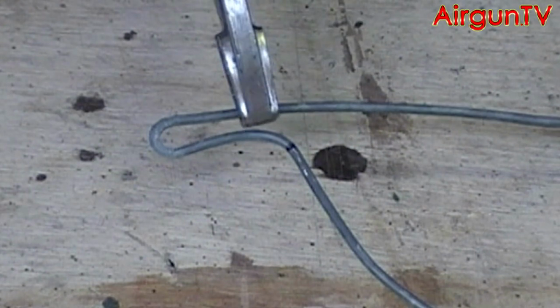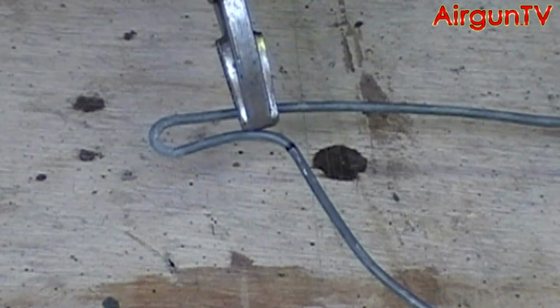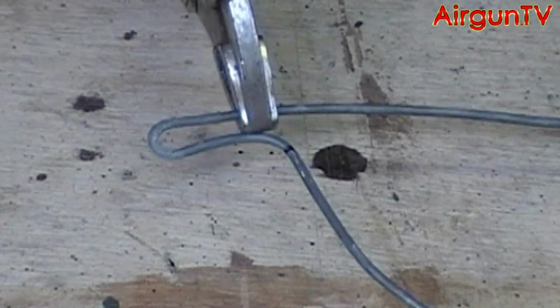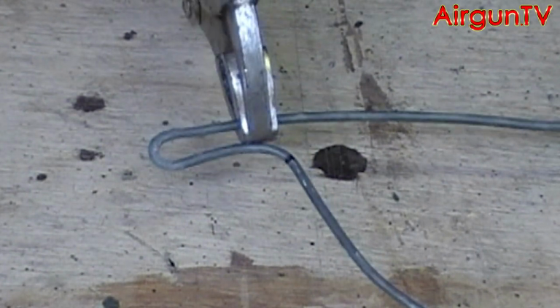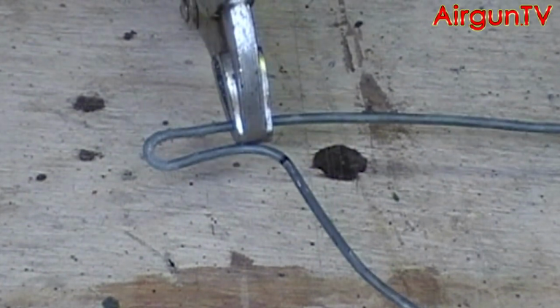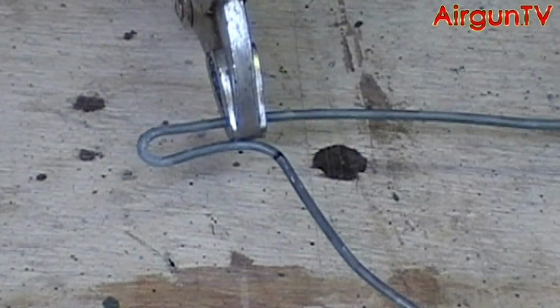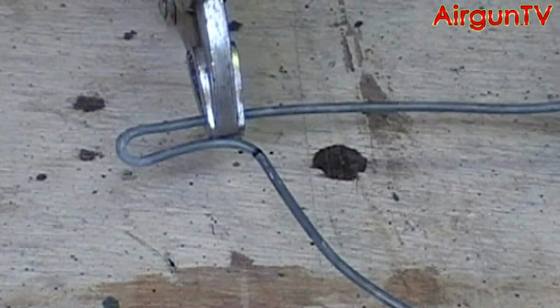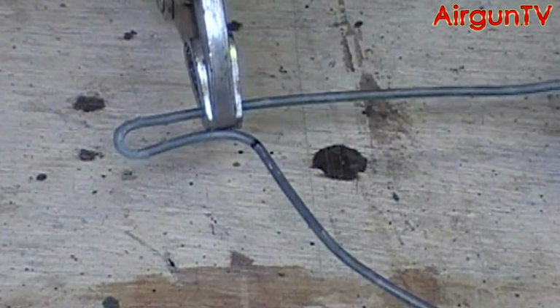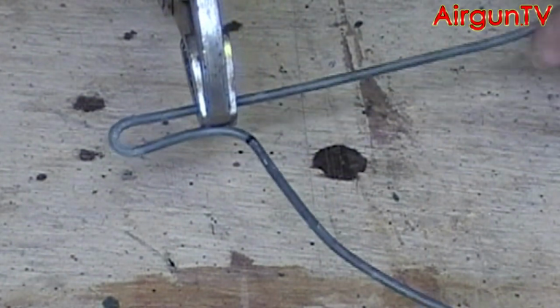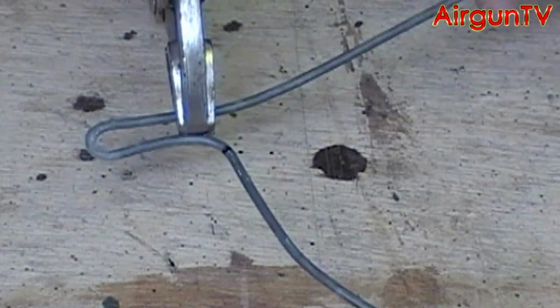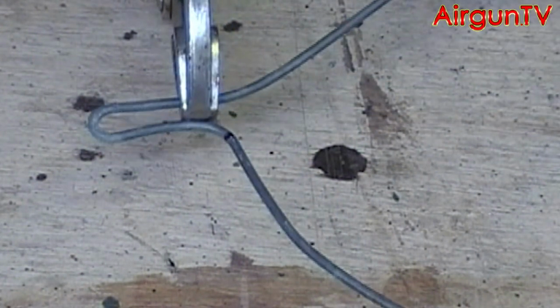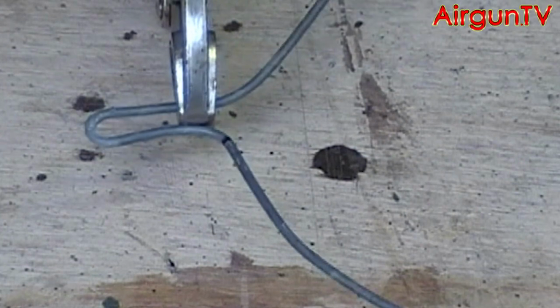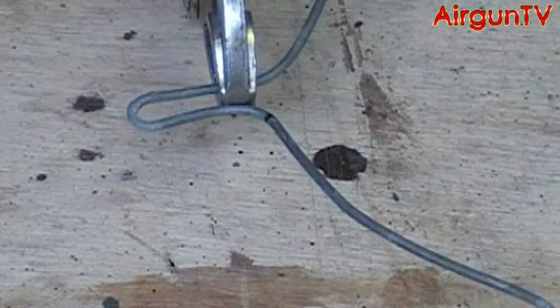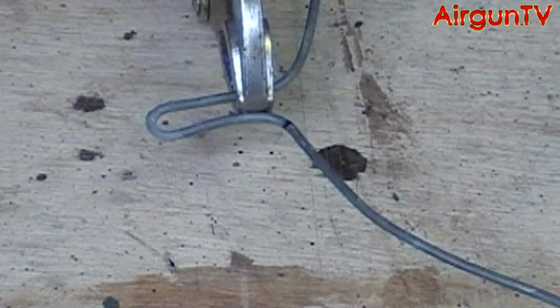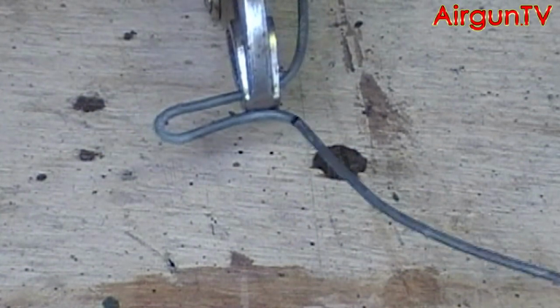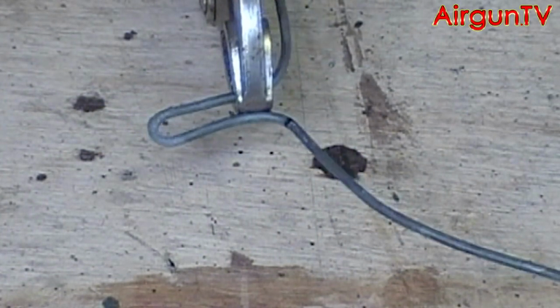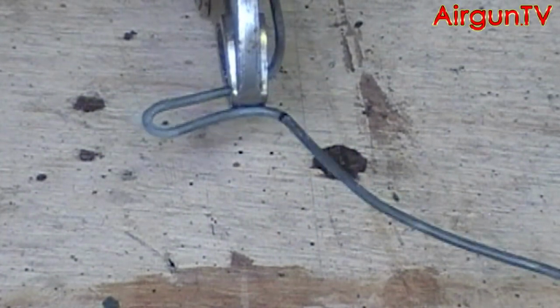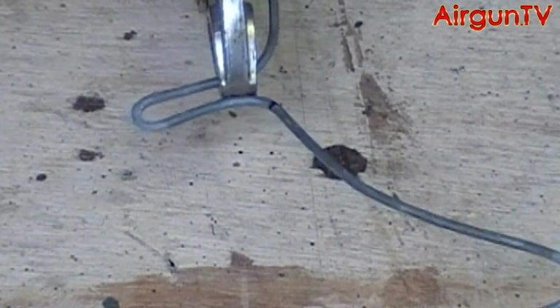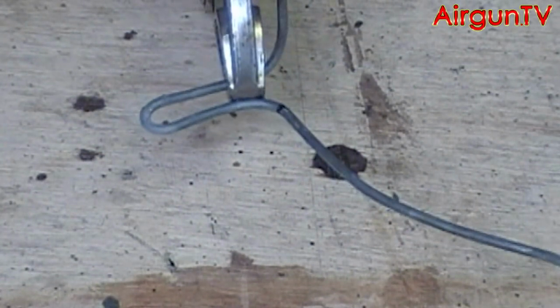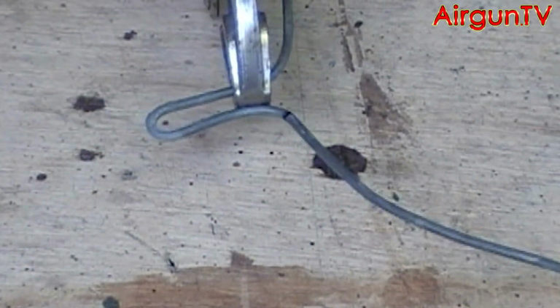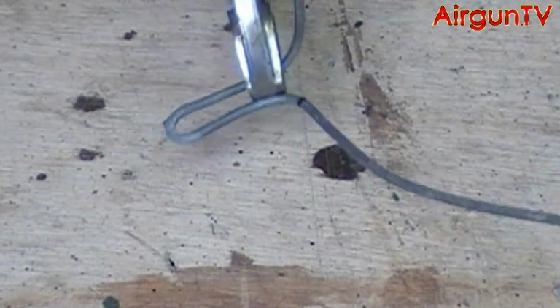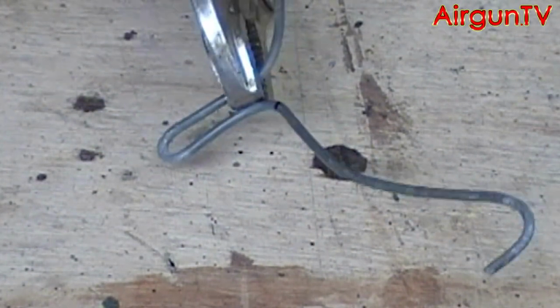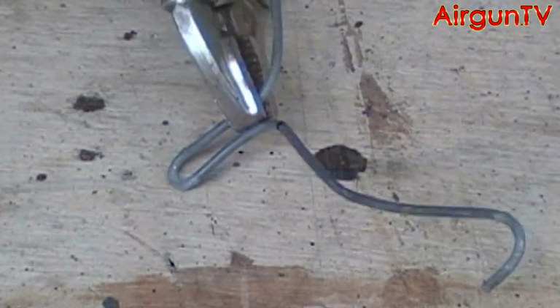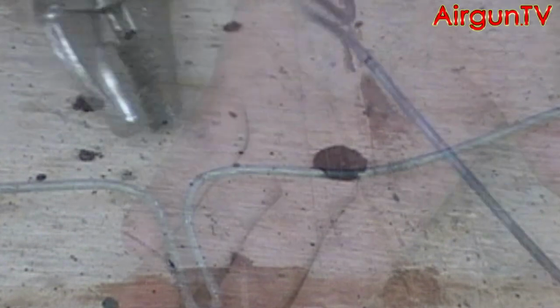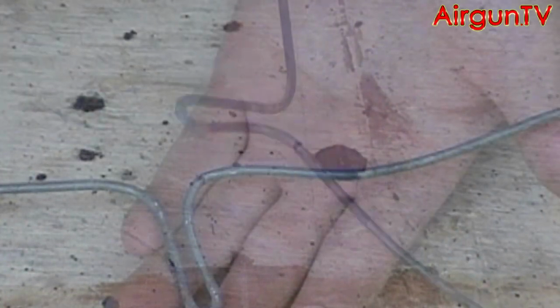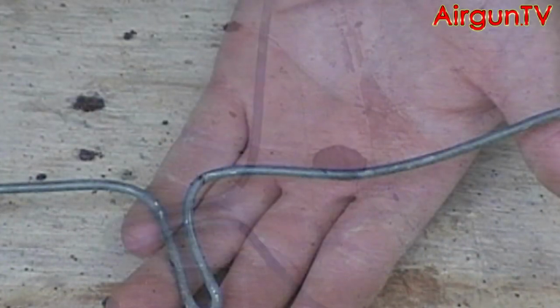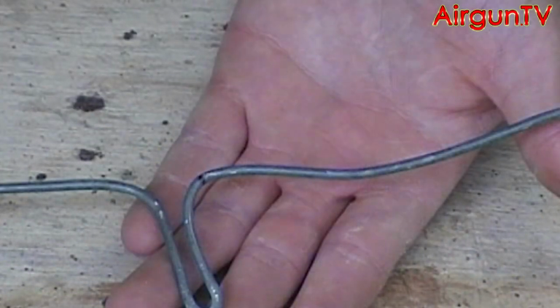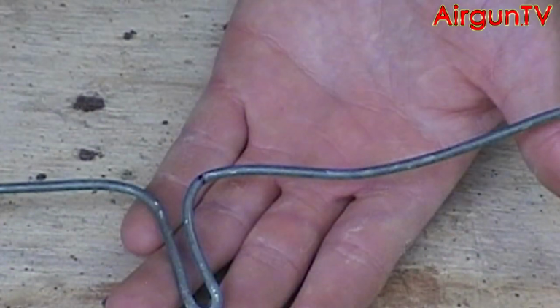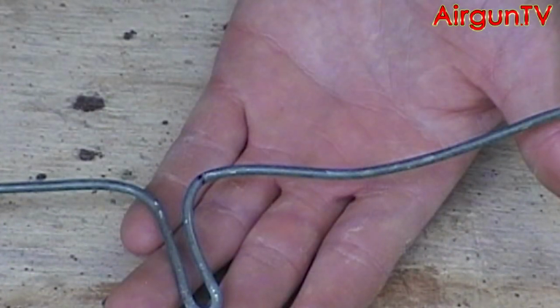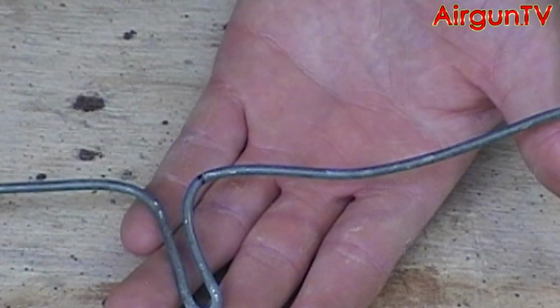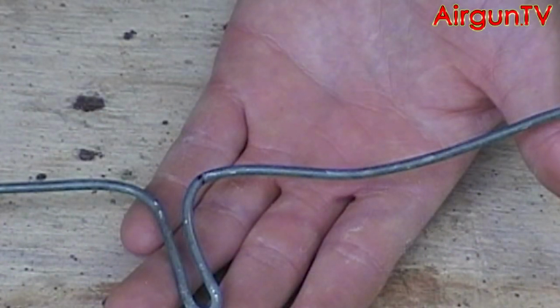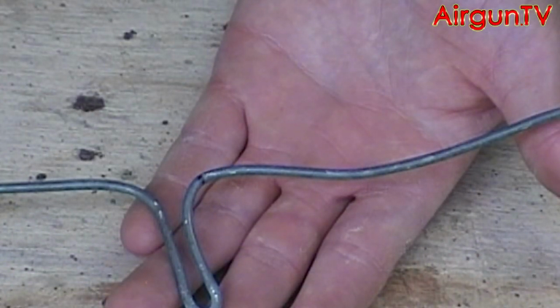Then again take the vise grips and clamp on to the wire parallel with the first 90-degree bend you made, and bend the wire back again at a 90-degree angle, so you've got a complete loop in it.